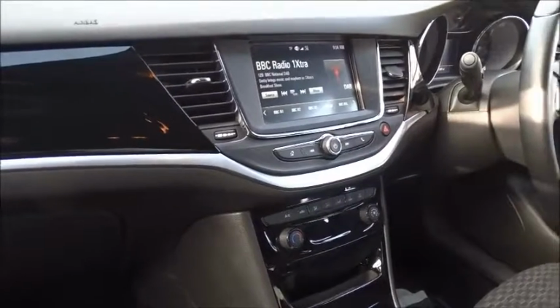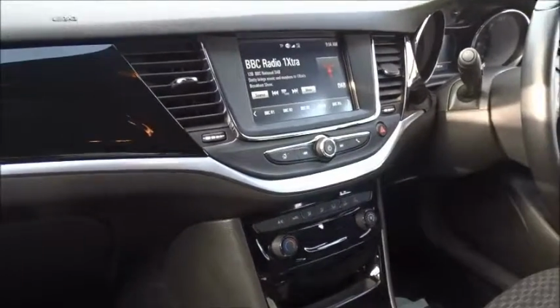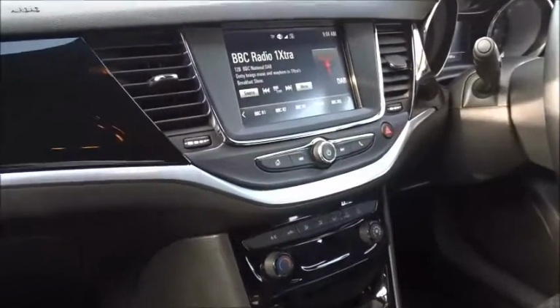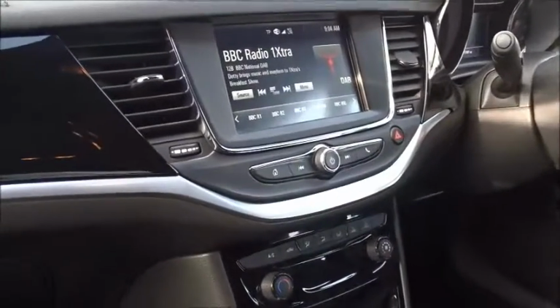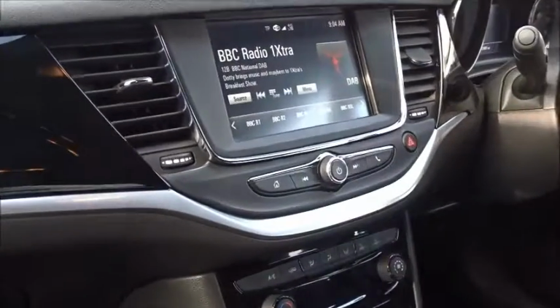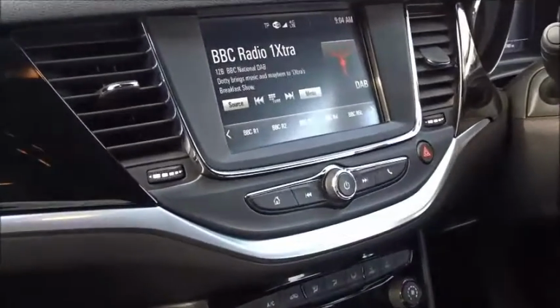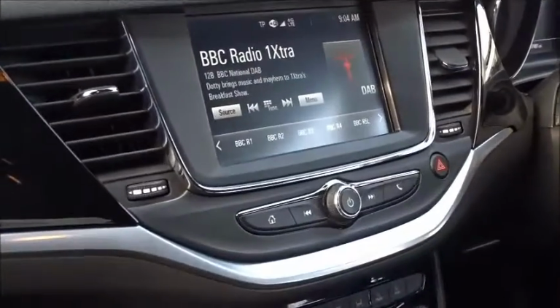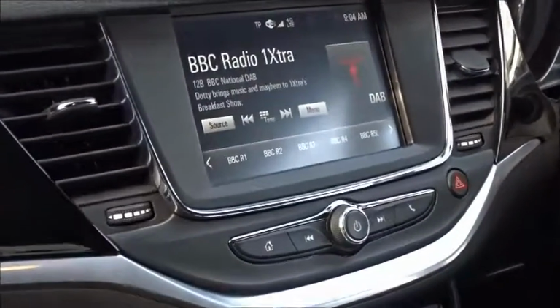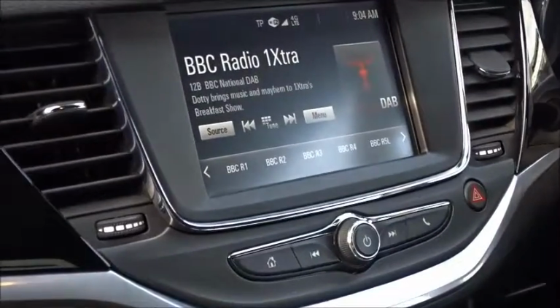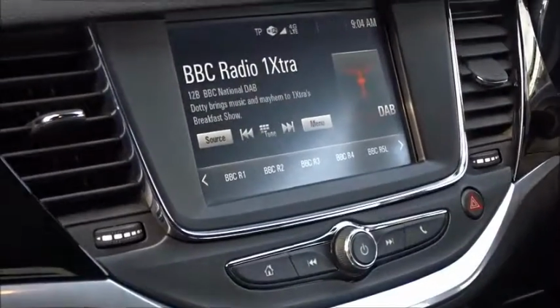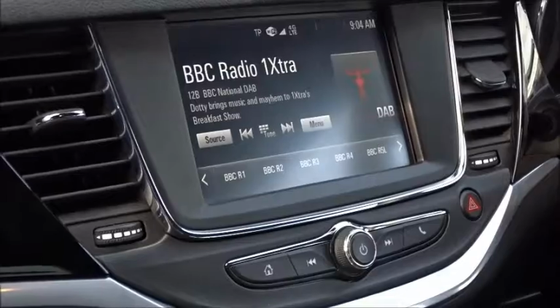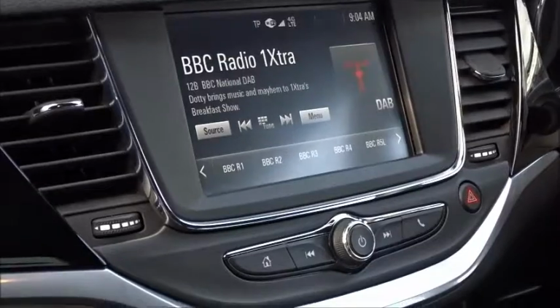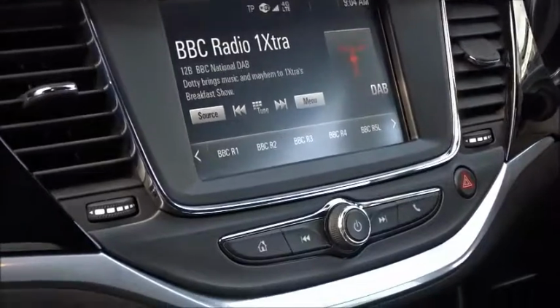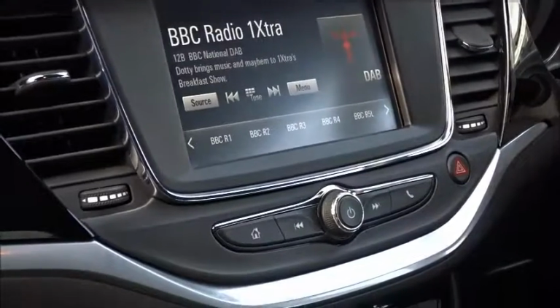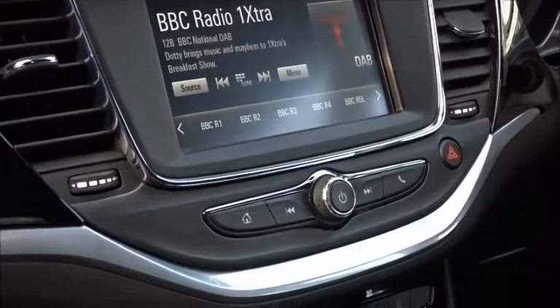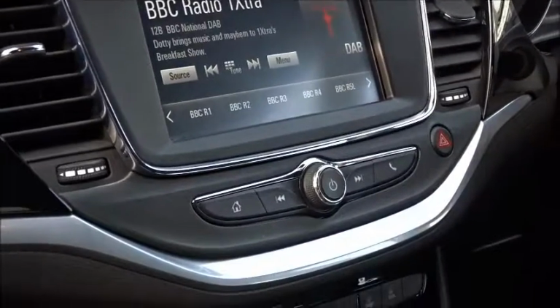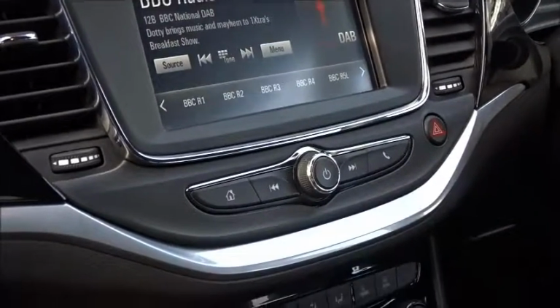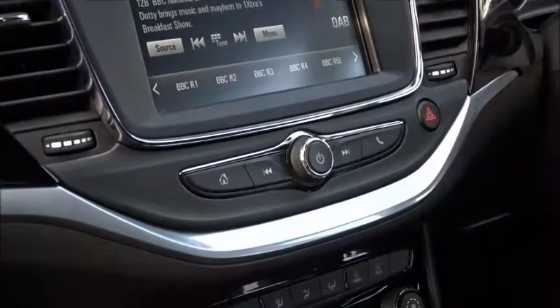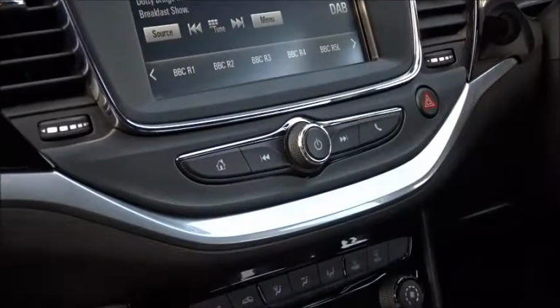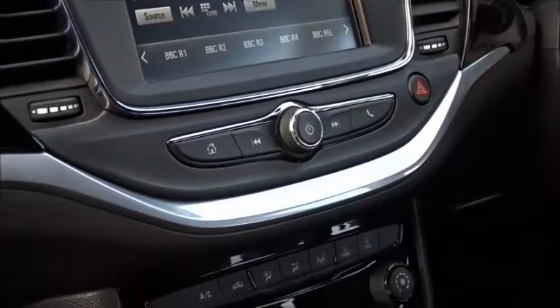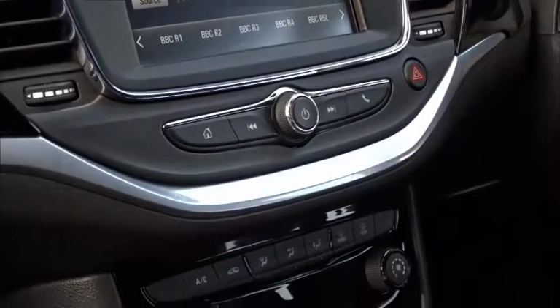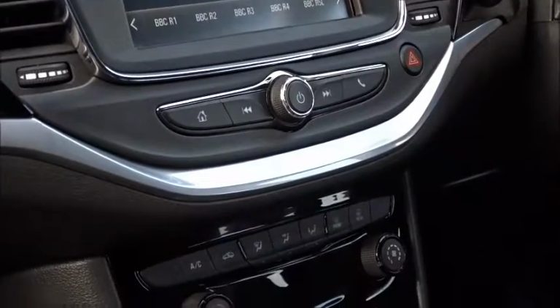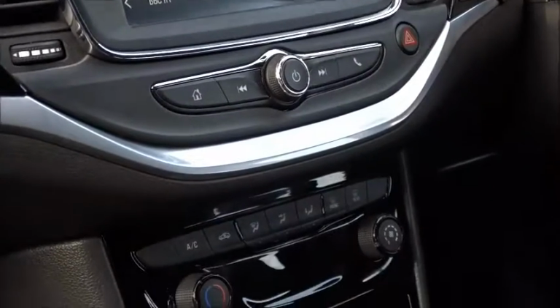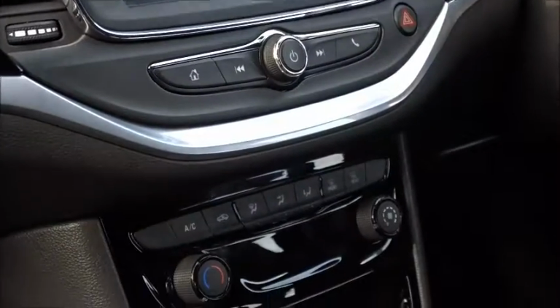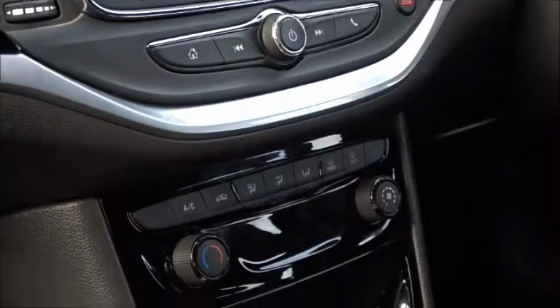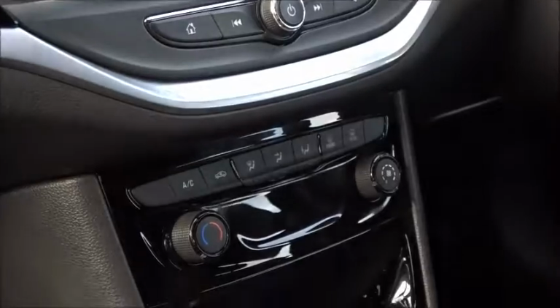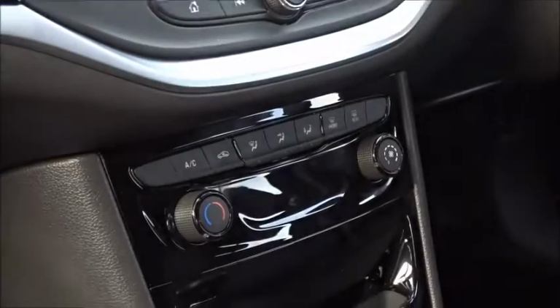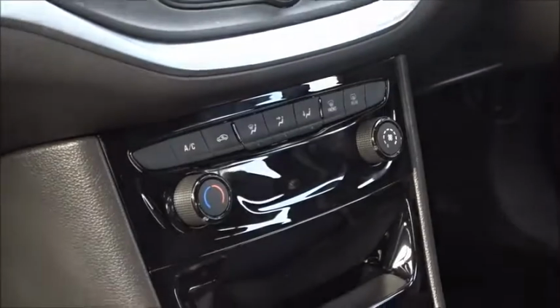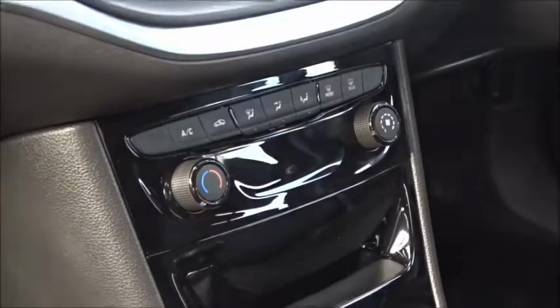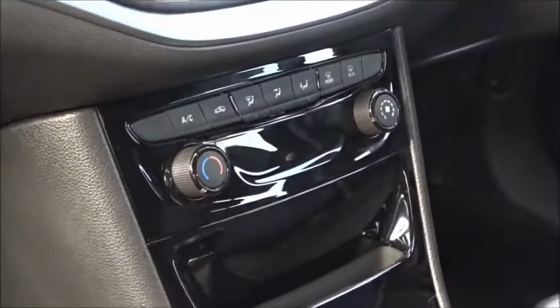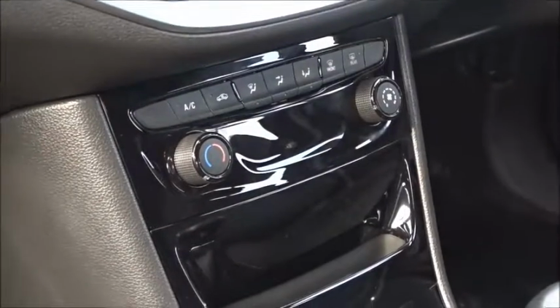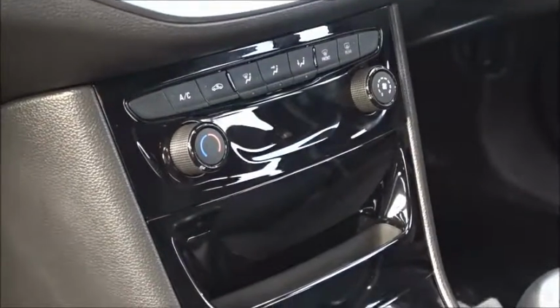As previously mentioned, you've got DAB radio with Bluetooth device connectivity as well as AM and FM stations. There's also mirror link via Android Auto, and Vauxhall OnStar where you can connect up to seven devices via Wi-Fi.